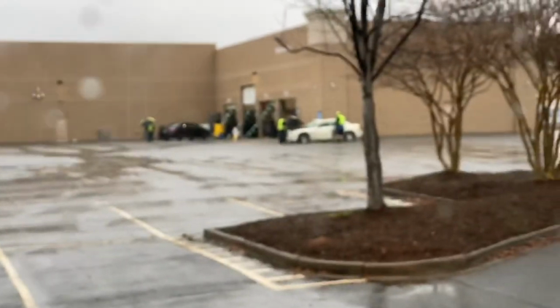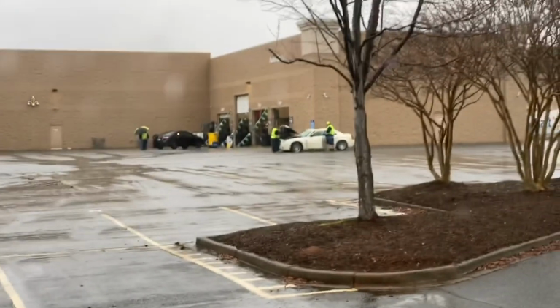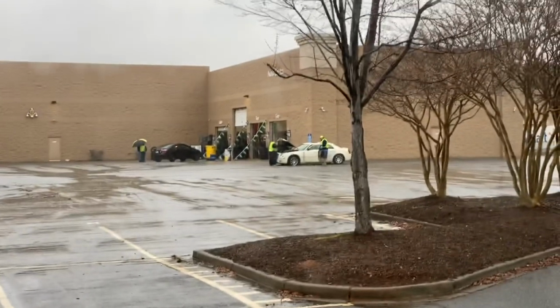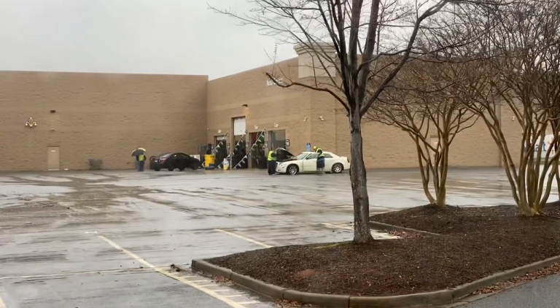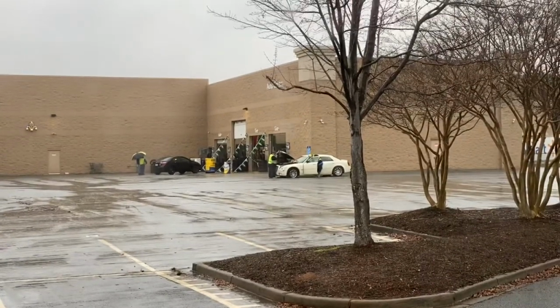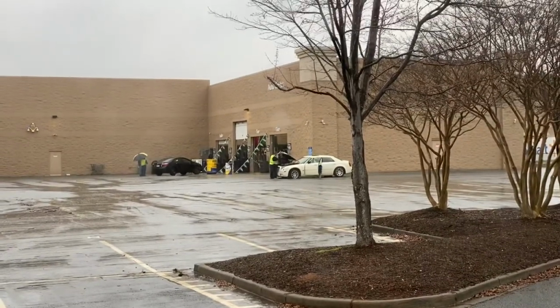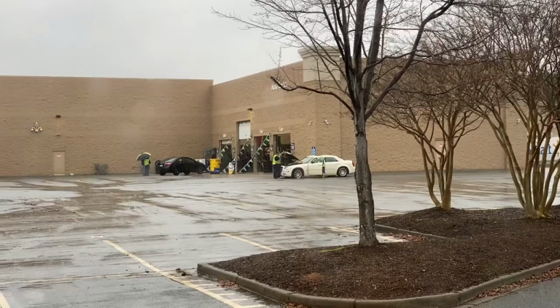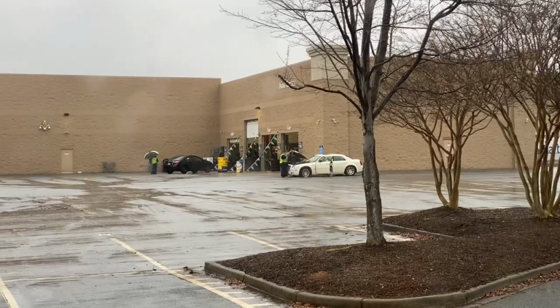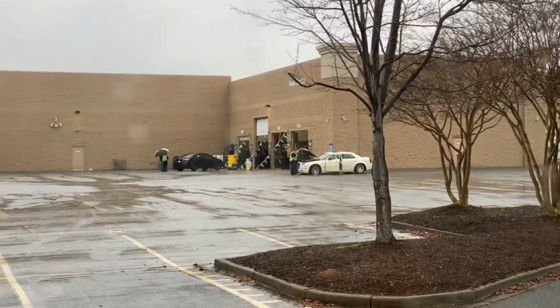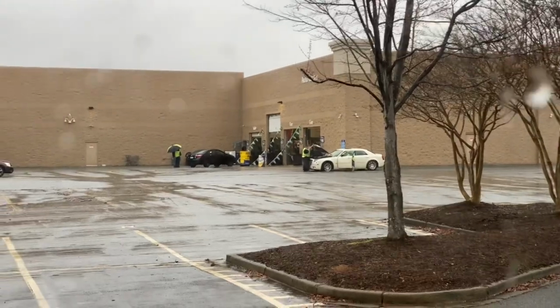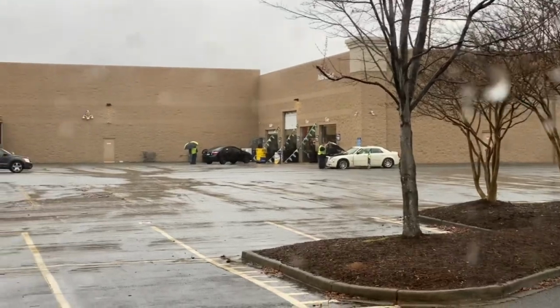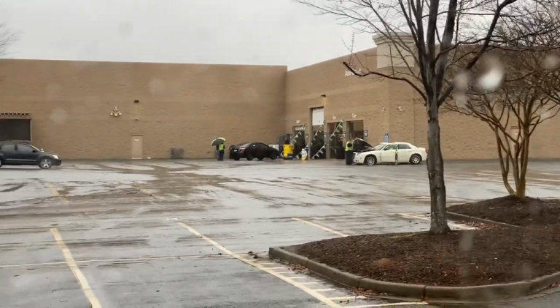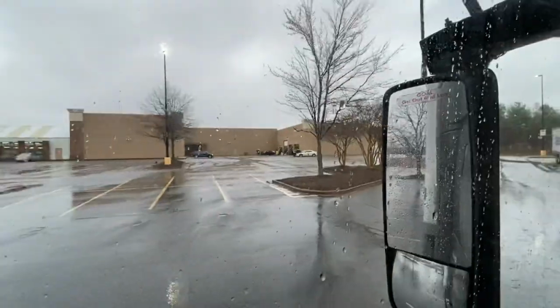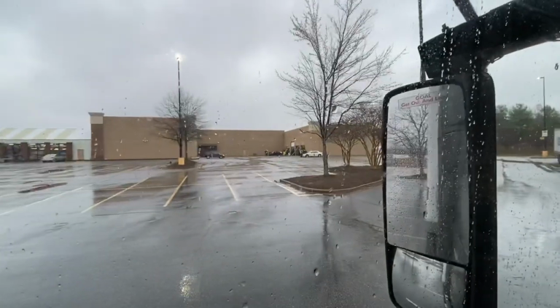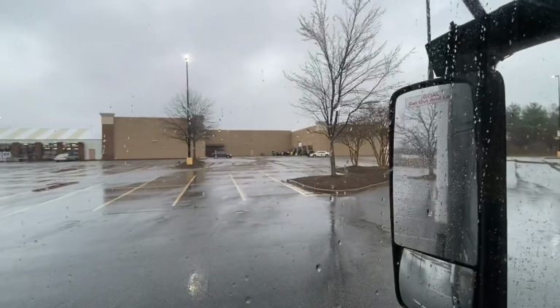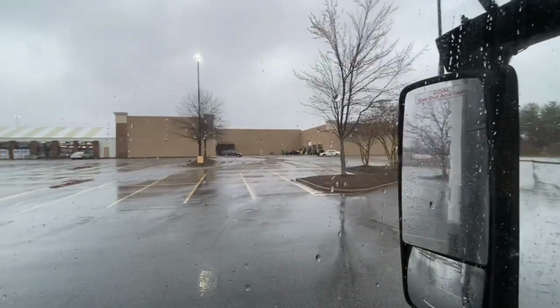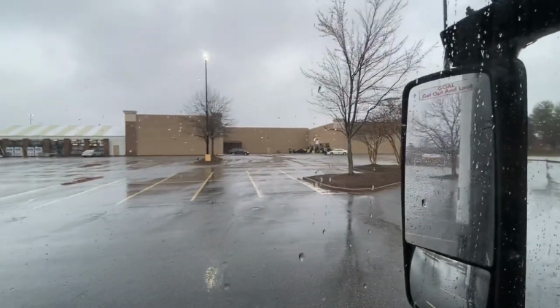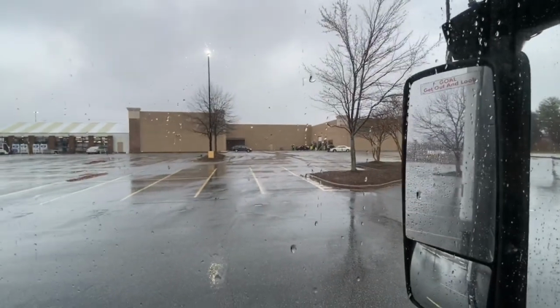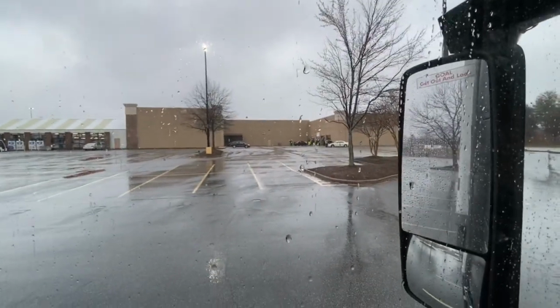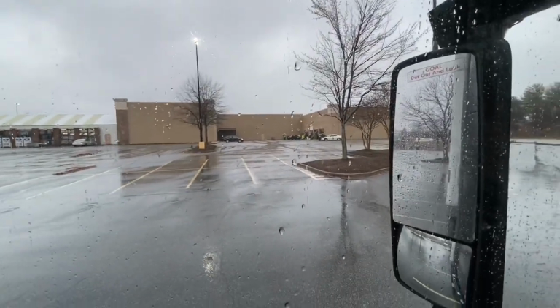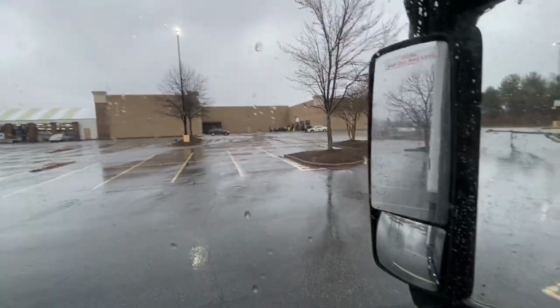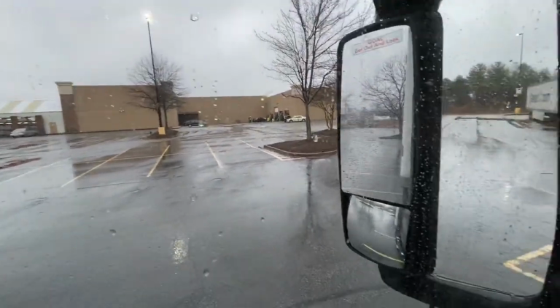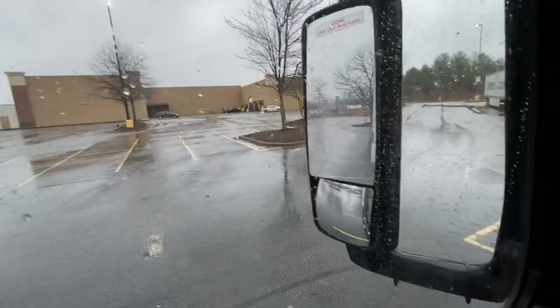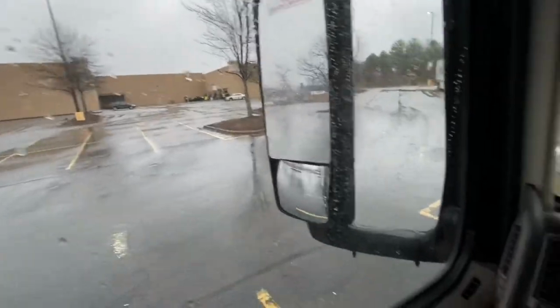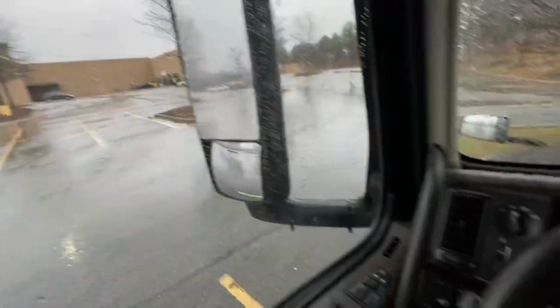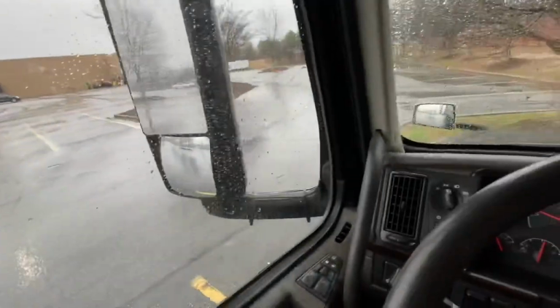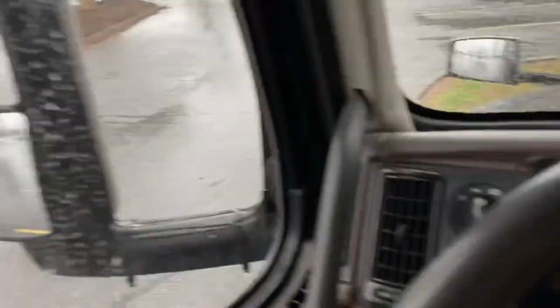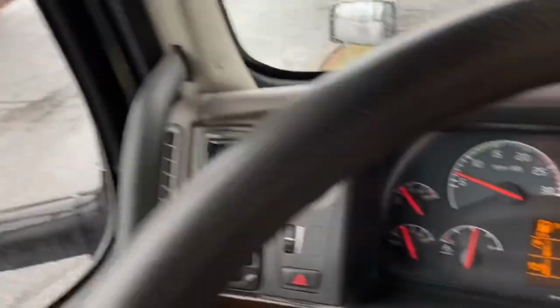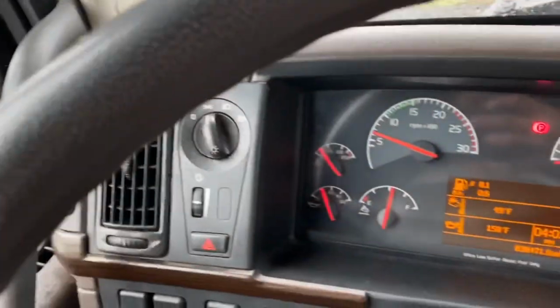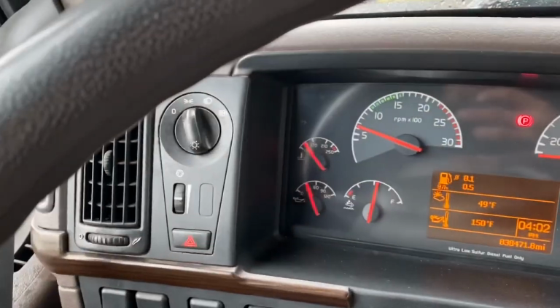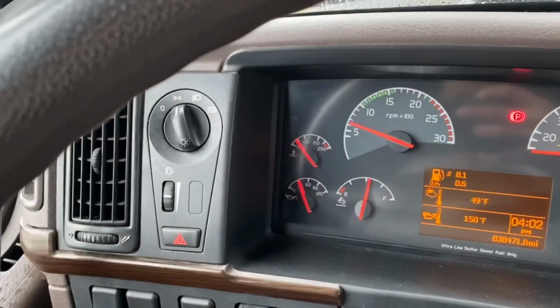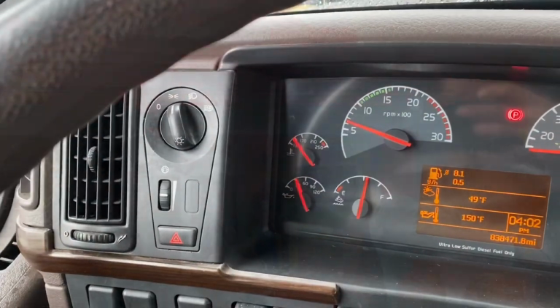This poor guy came in with a bunch of flat tires — hope I can get to him. But that's my oil change at 8,000 miles and she is purring again. Let's go for another 15,000.